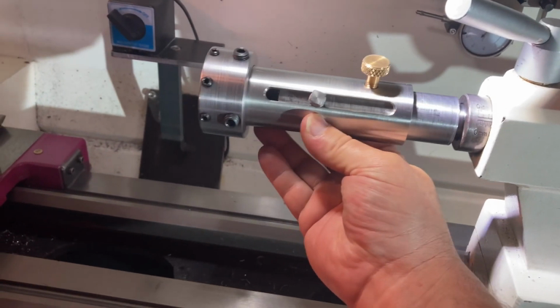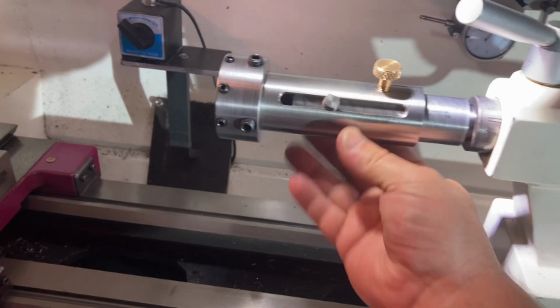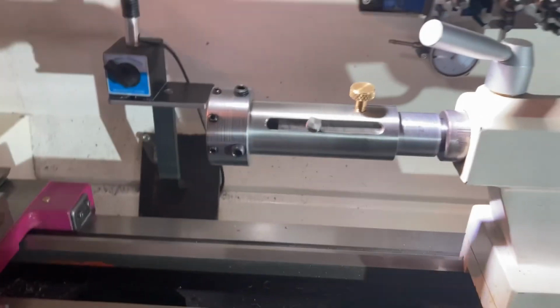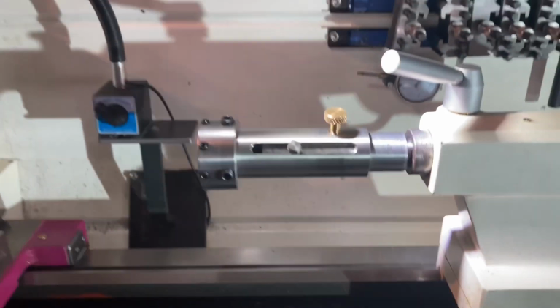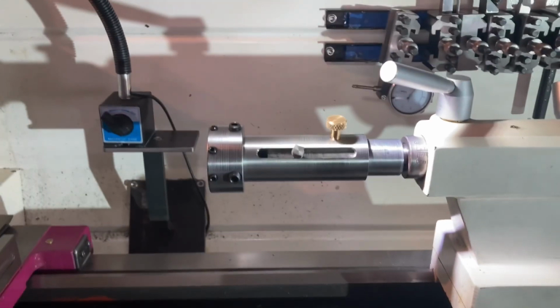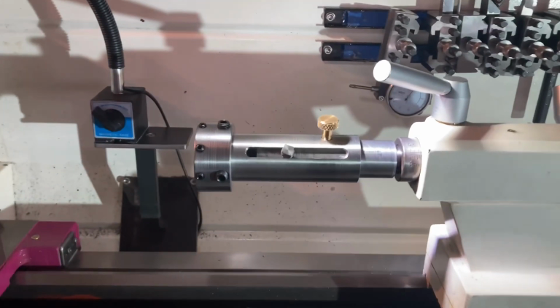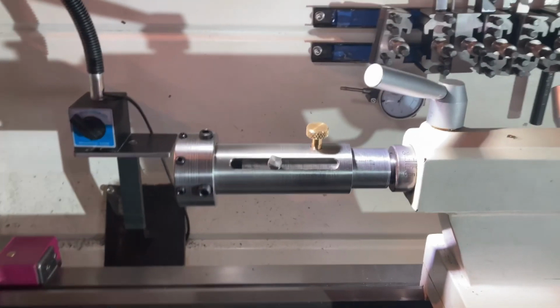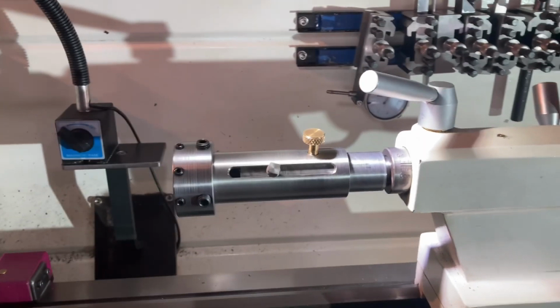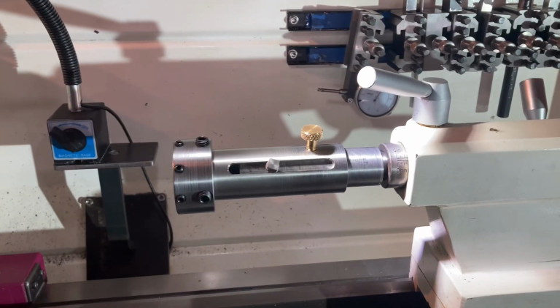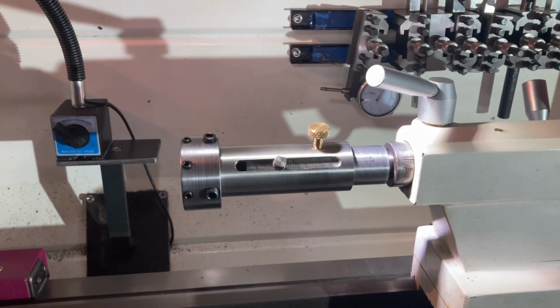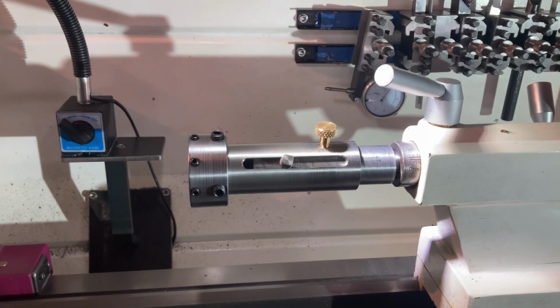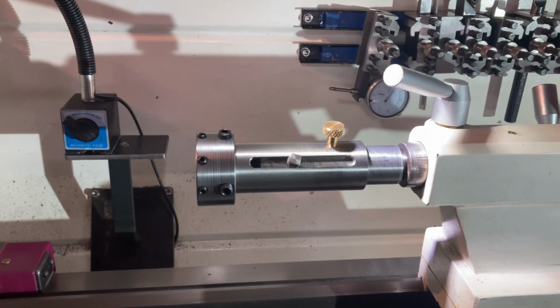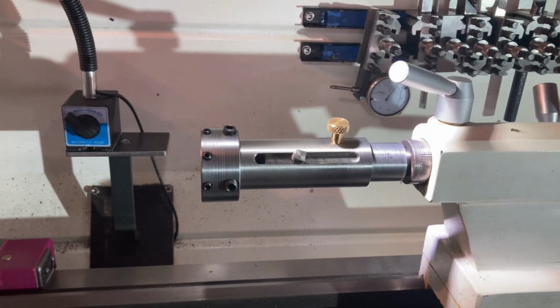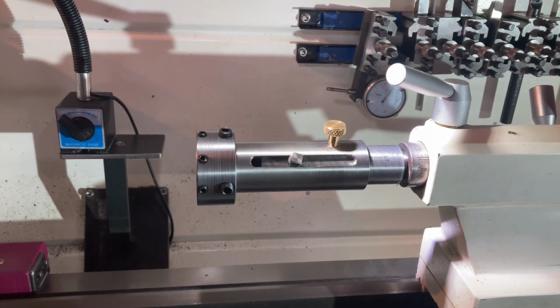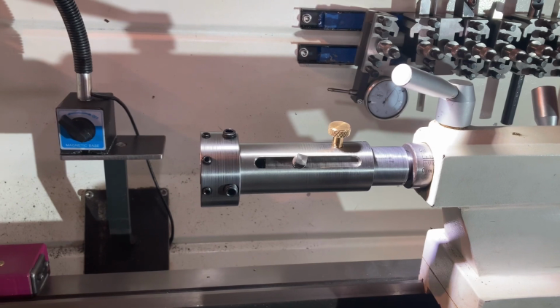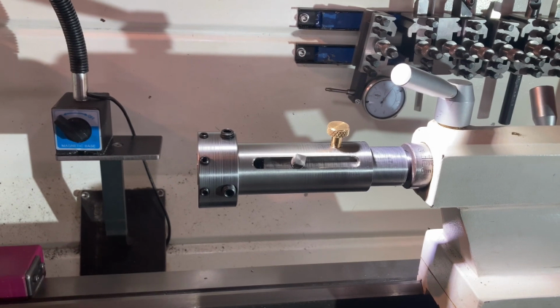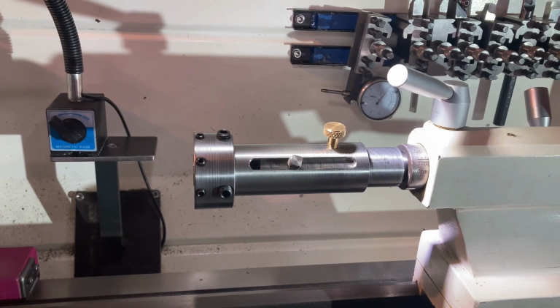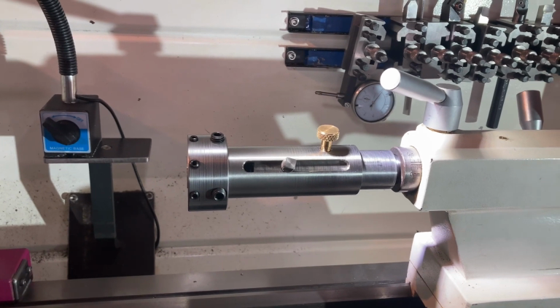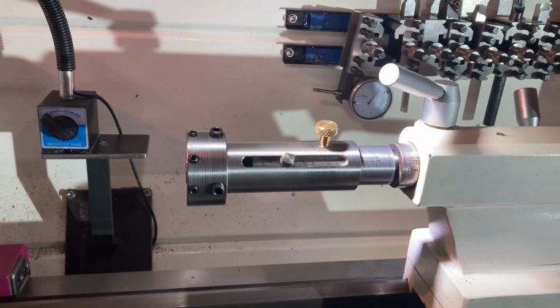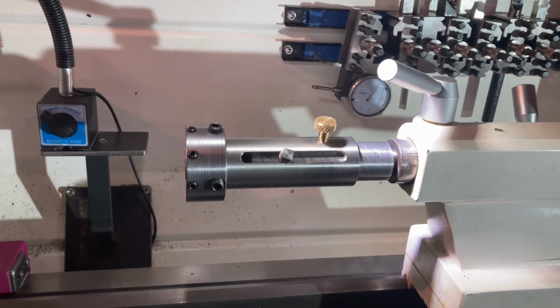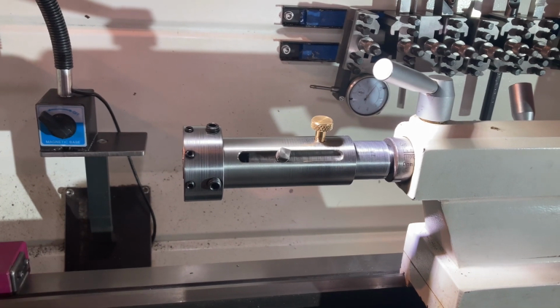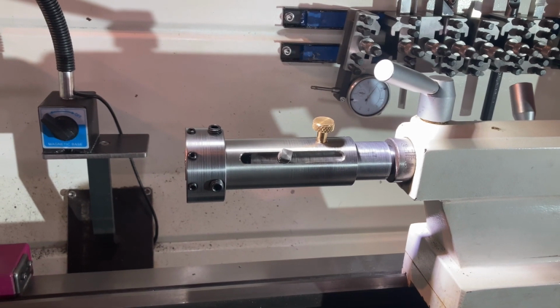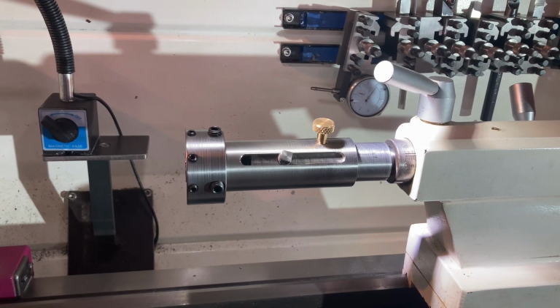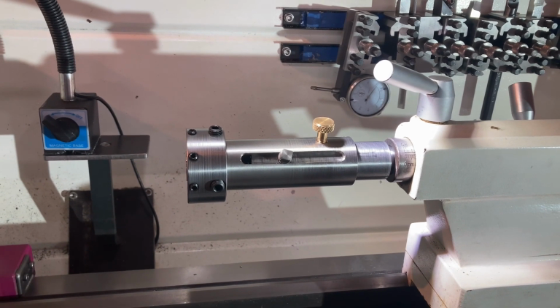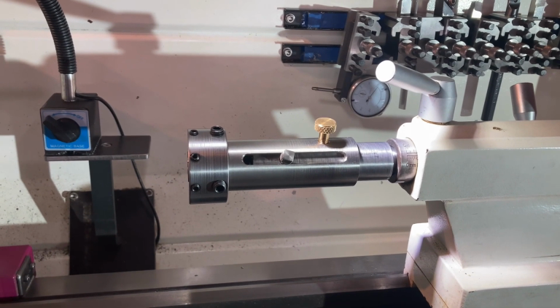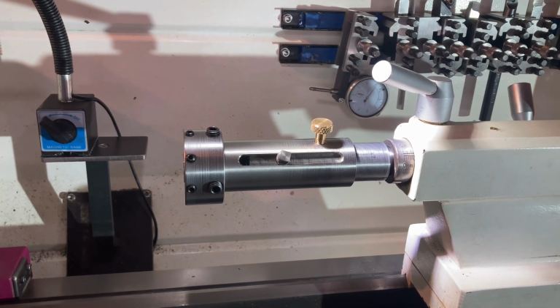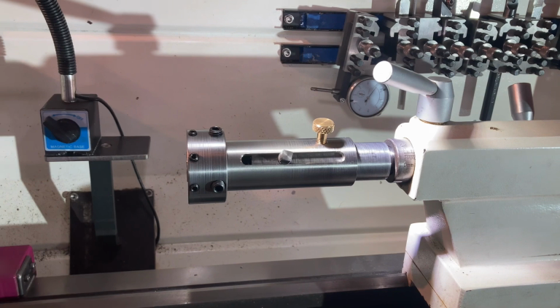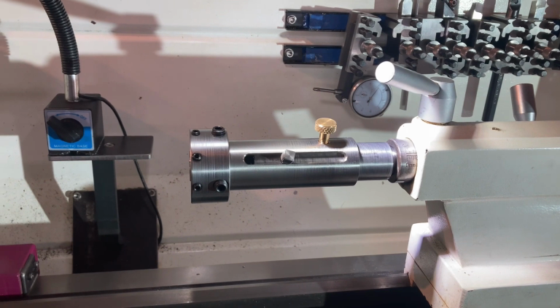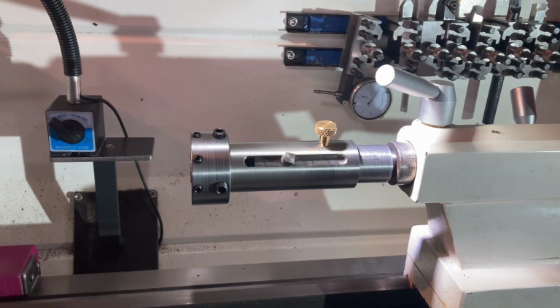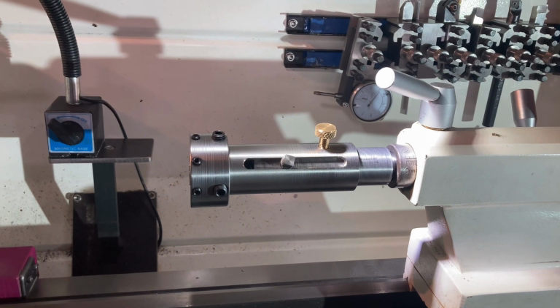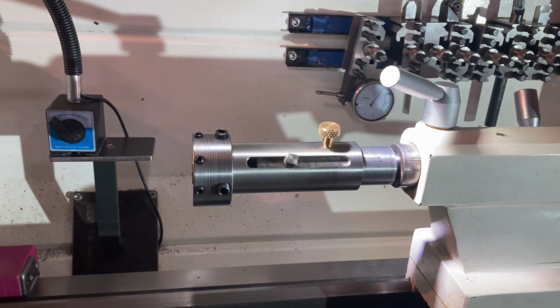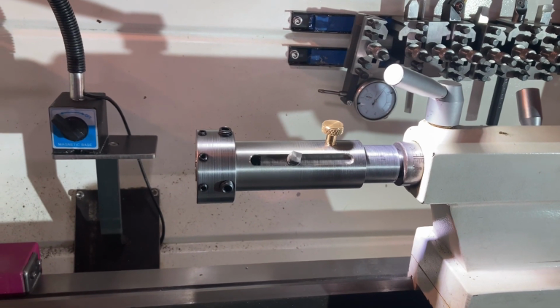I'll get it quickly set up, show you how I cut a thread with it, and then later once I've shown you how this thing works, I'll put it on the bench, pull it apart, and show you how I made it.